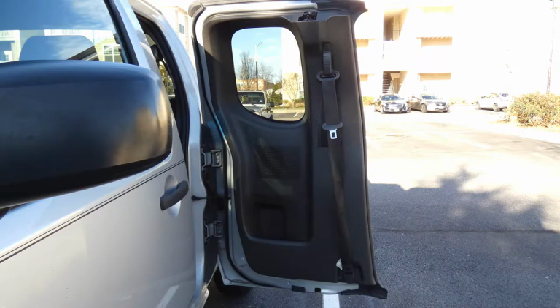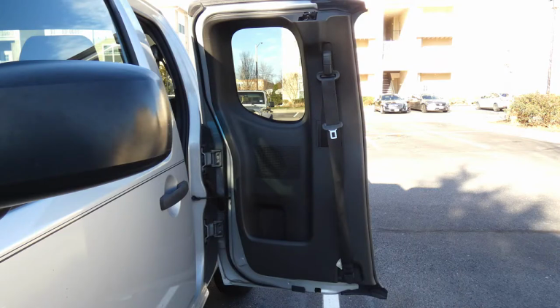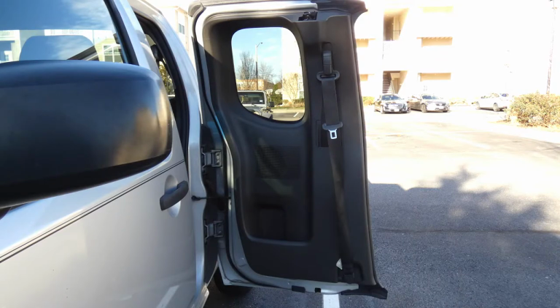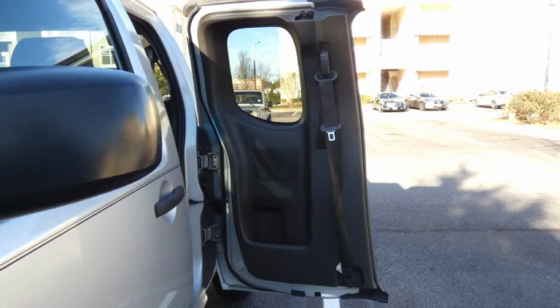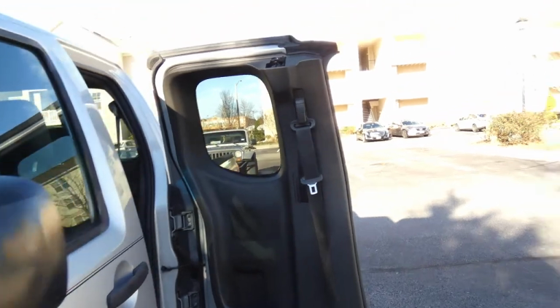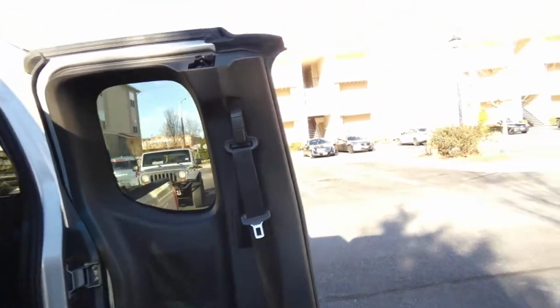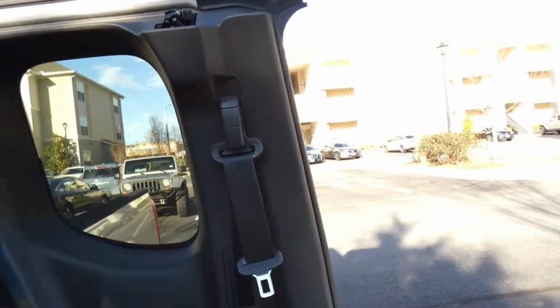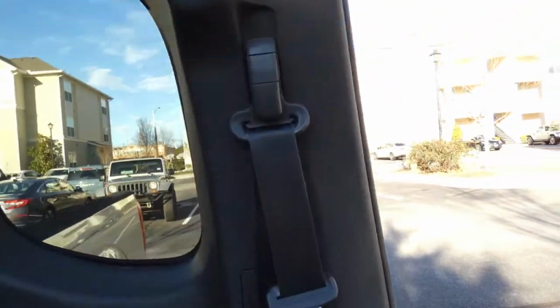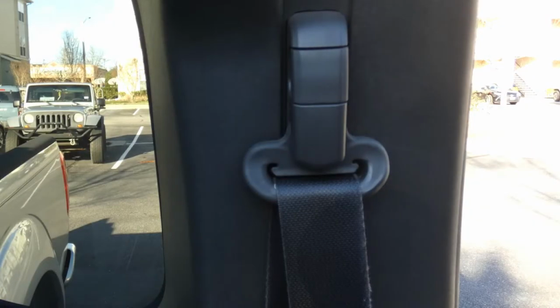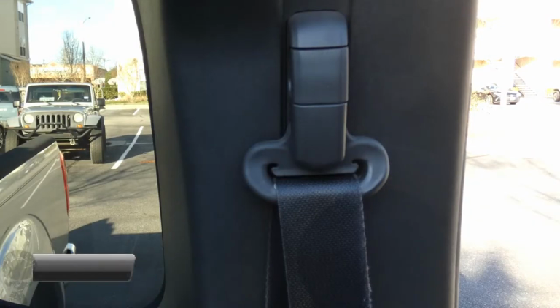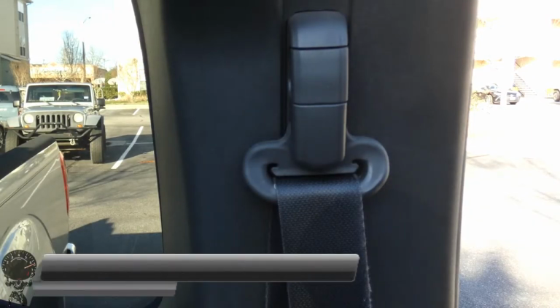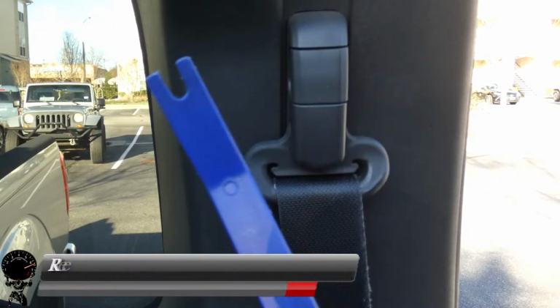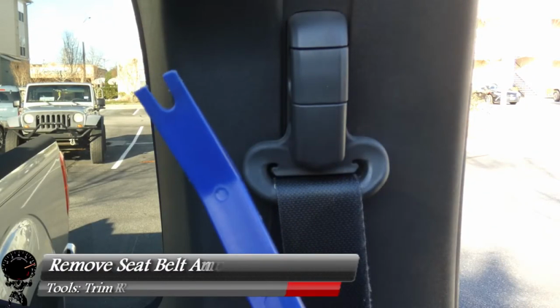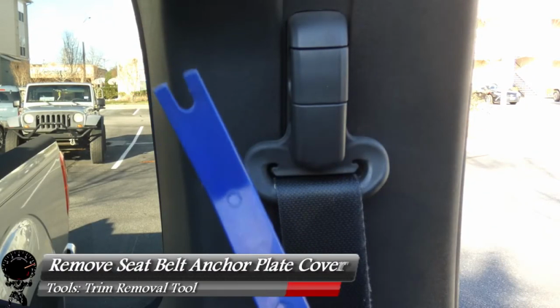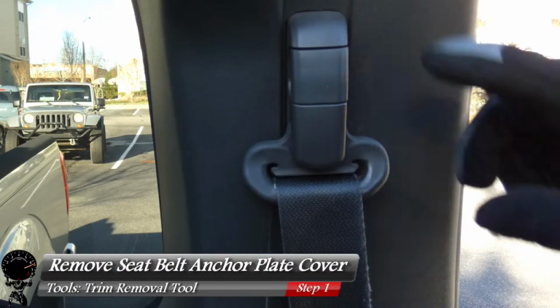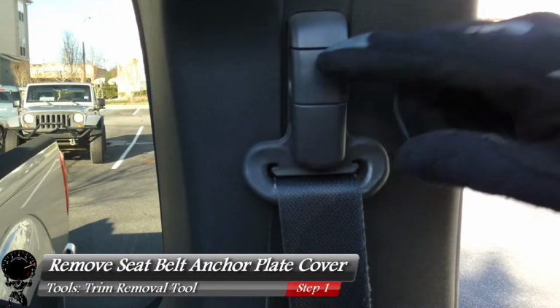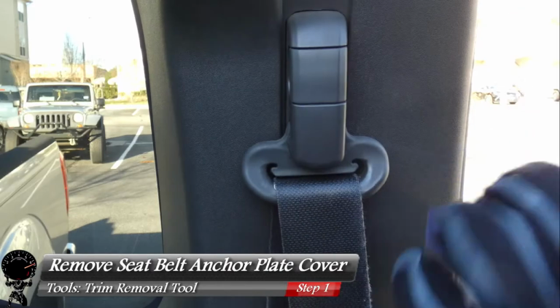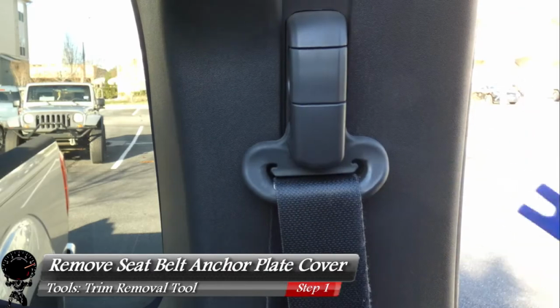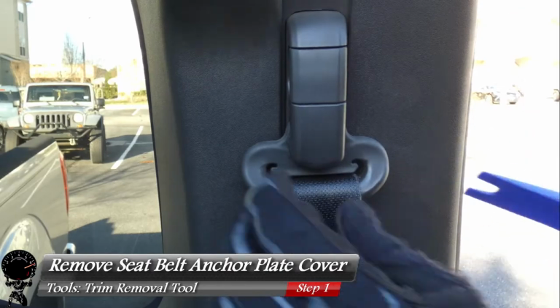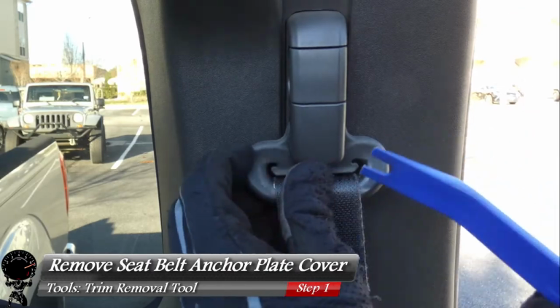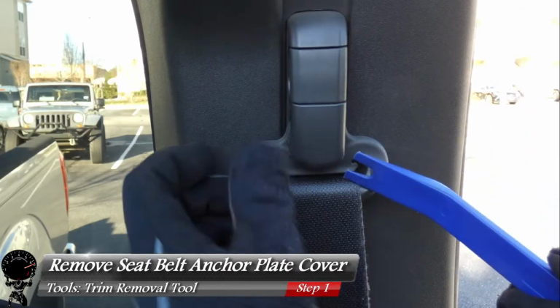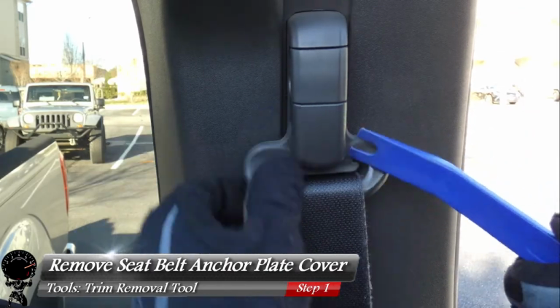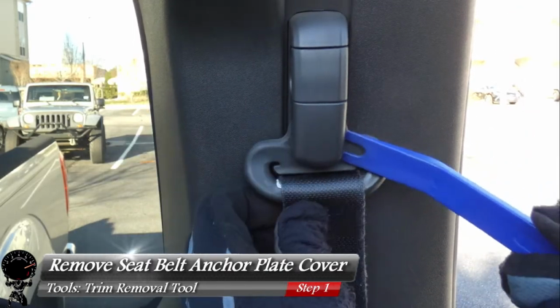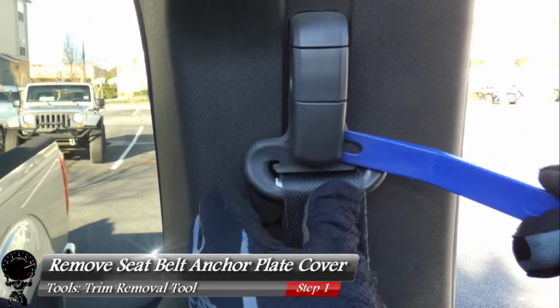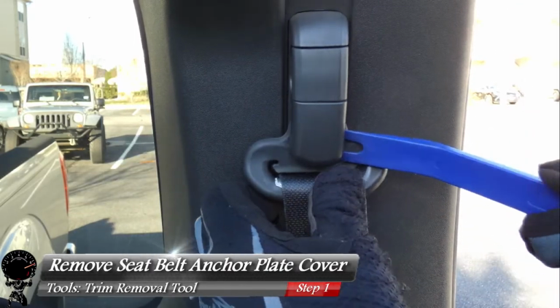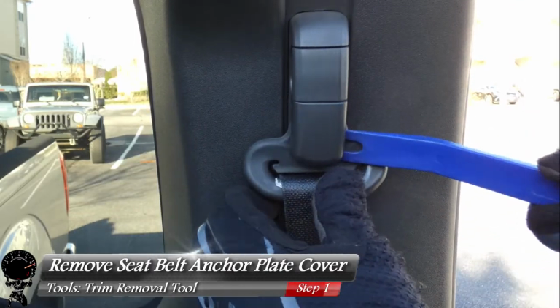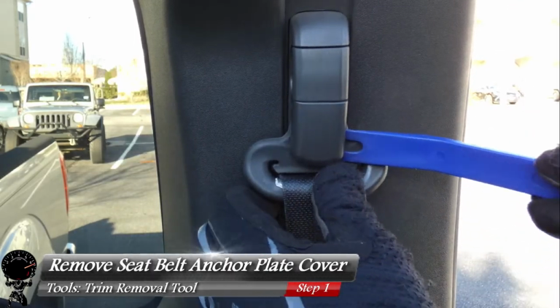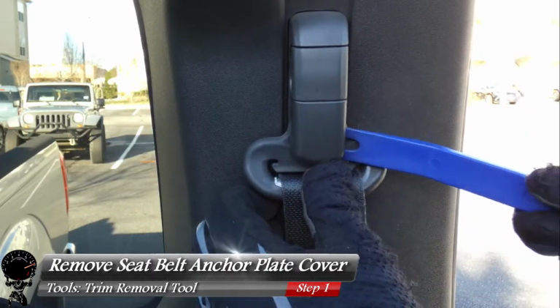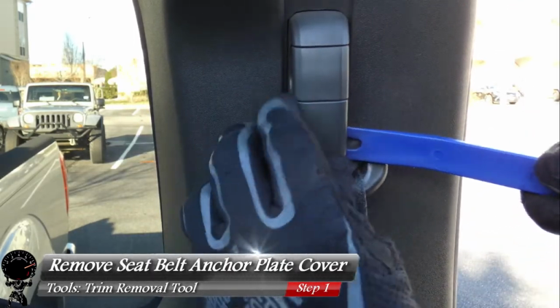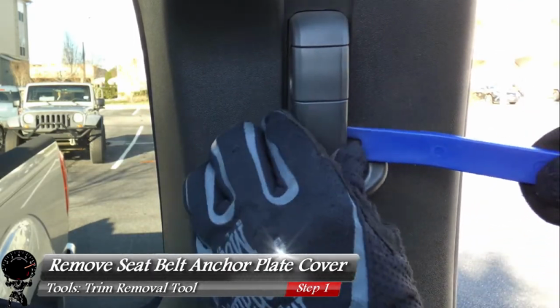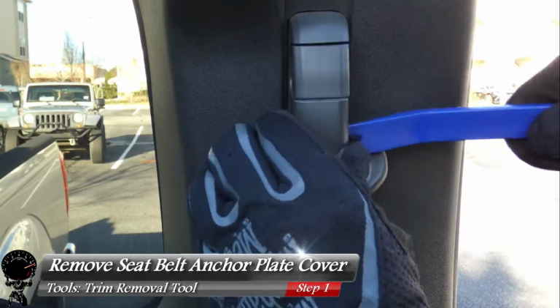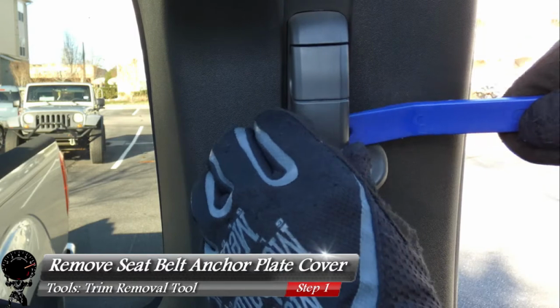We're going to start on the driver's side. The first thing we need to do is take your trim removal tool and remove the seat belt anchor plate cover. Get right under it and it should lift up.